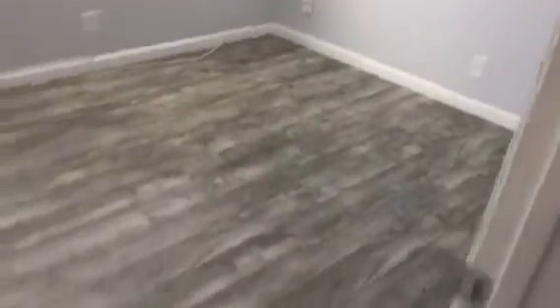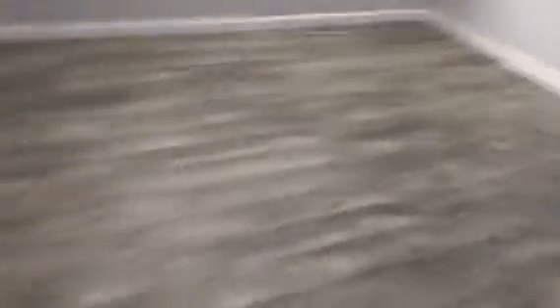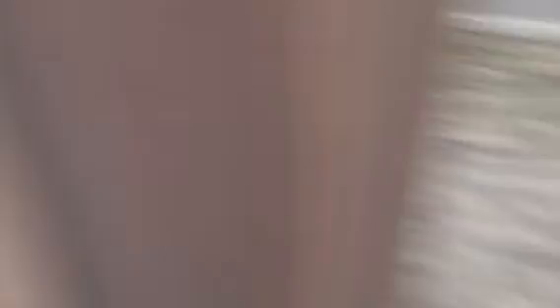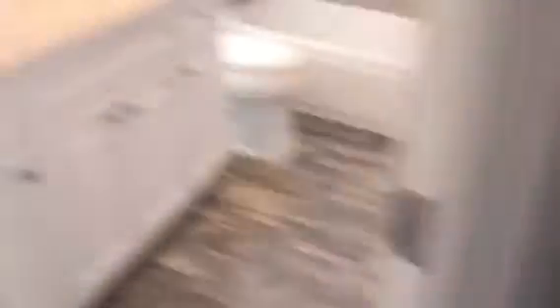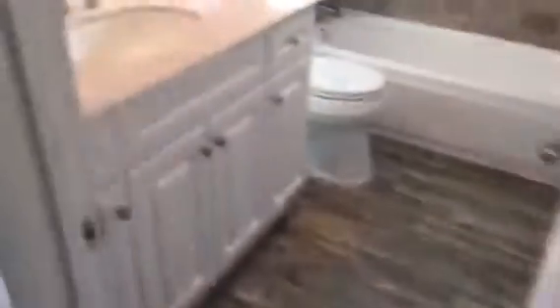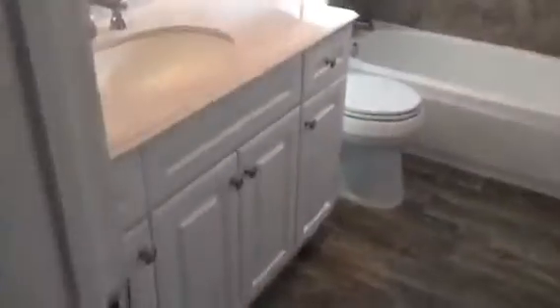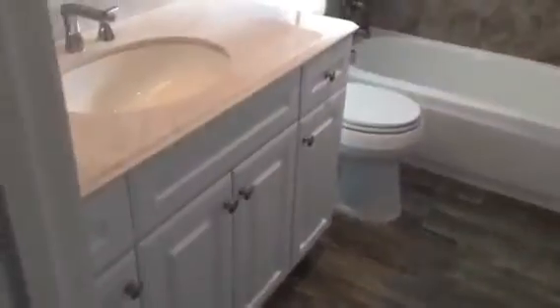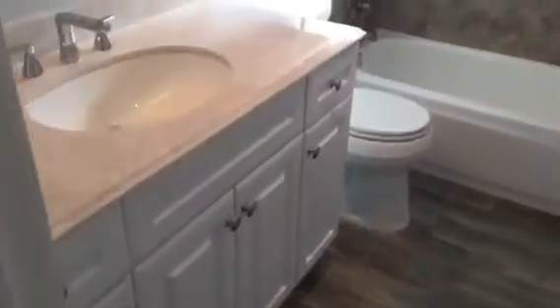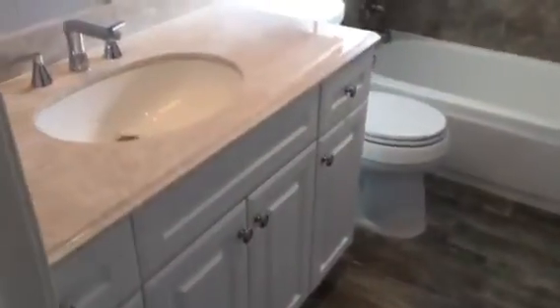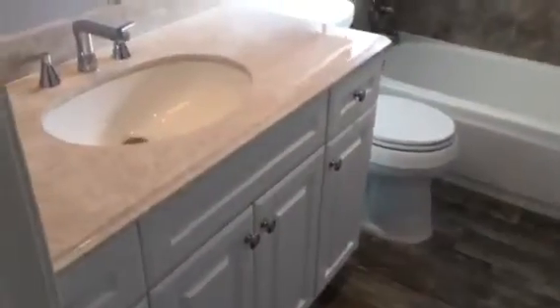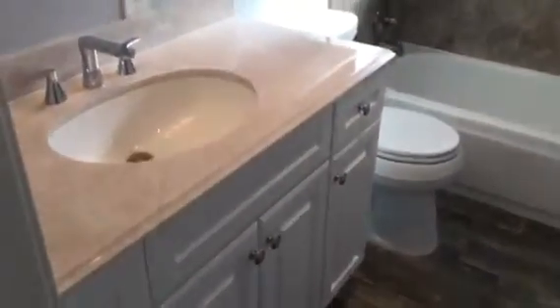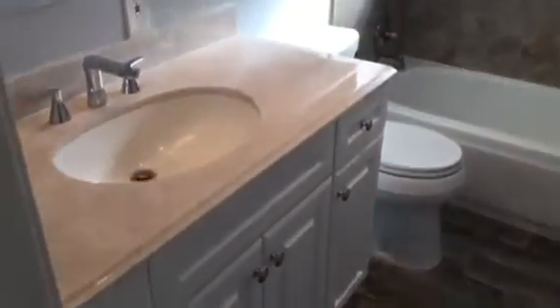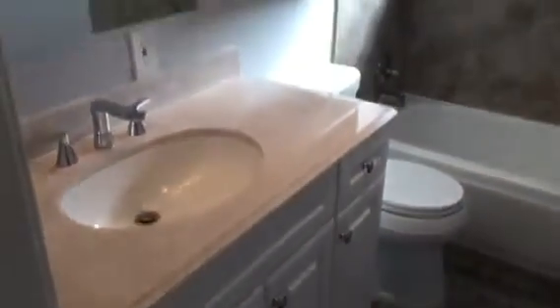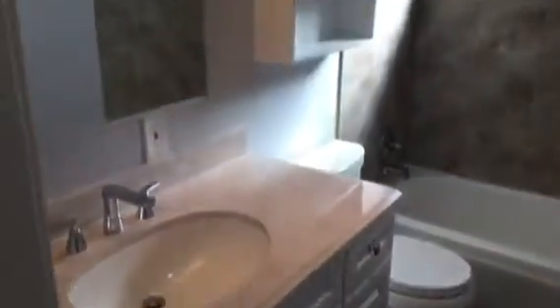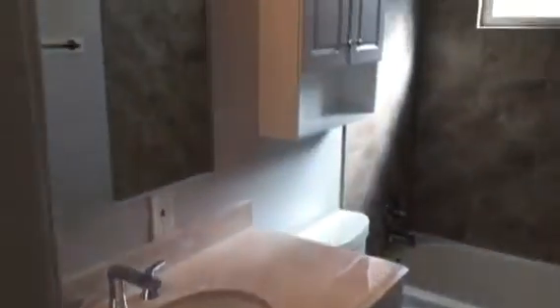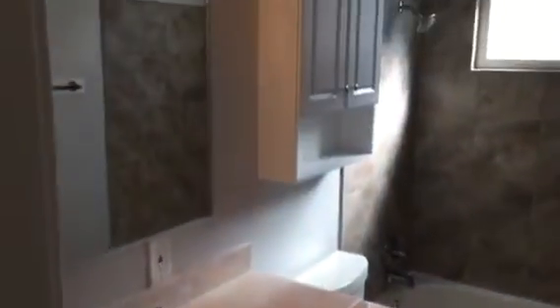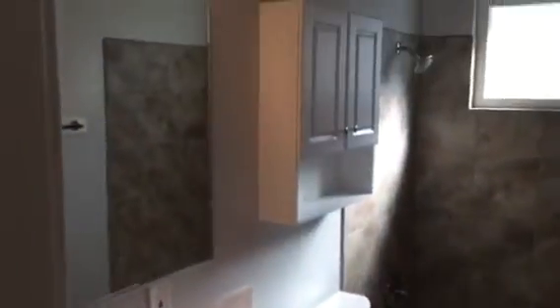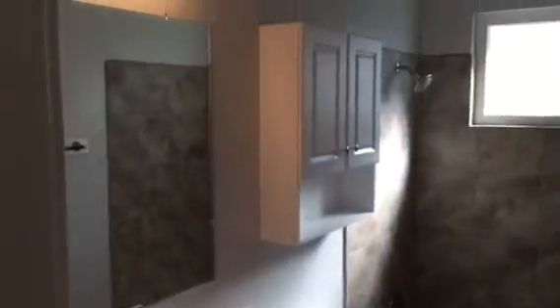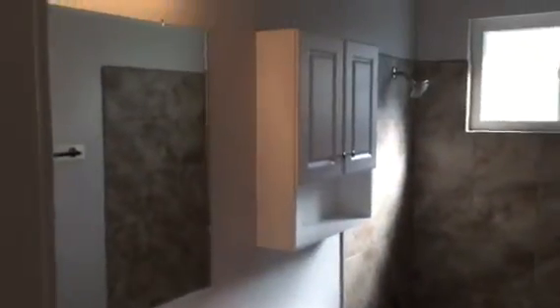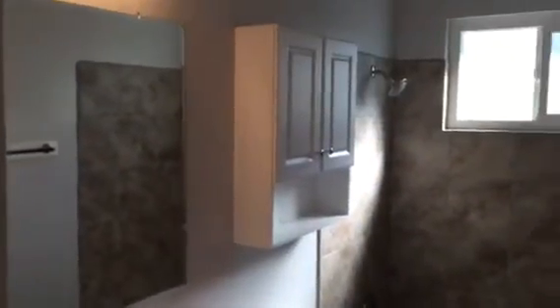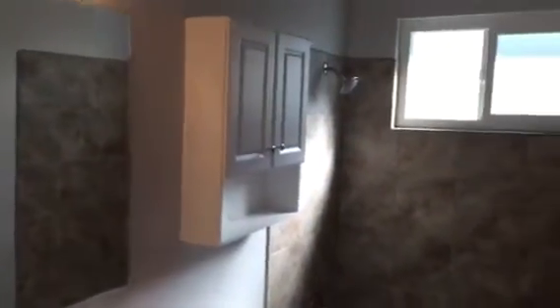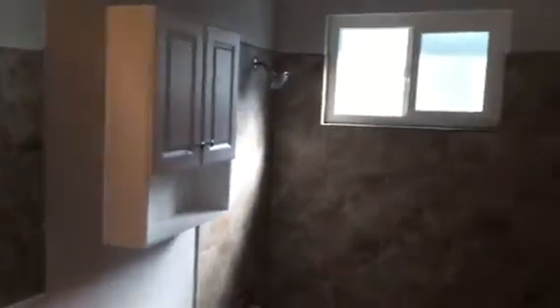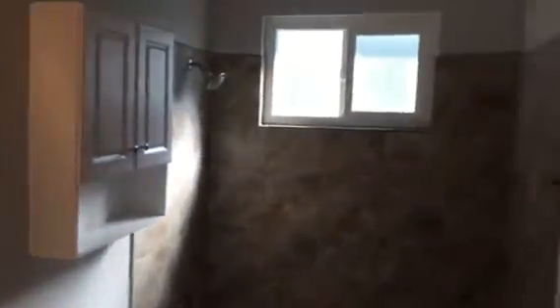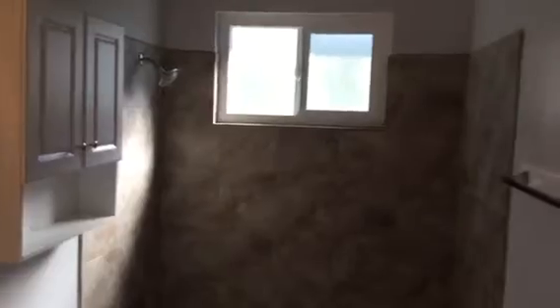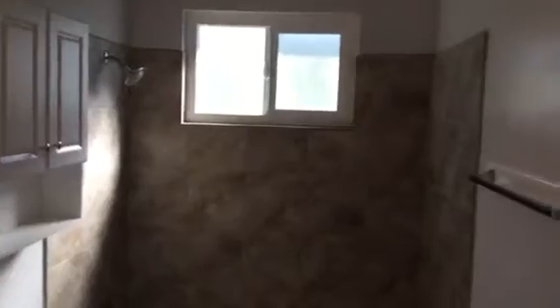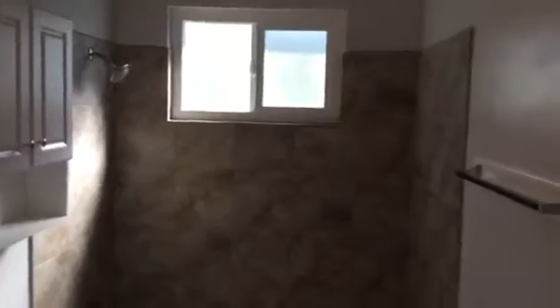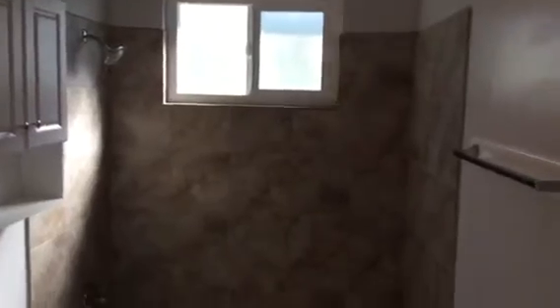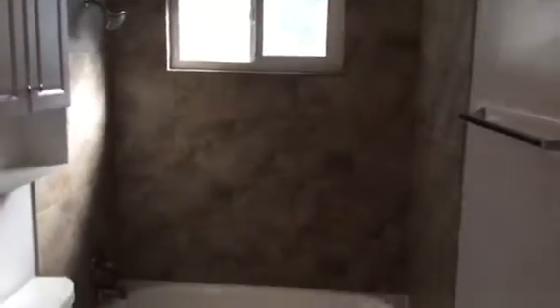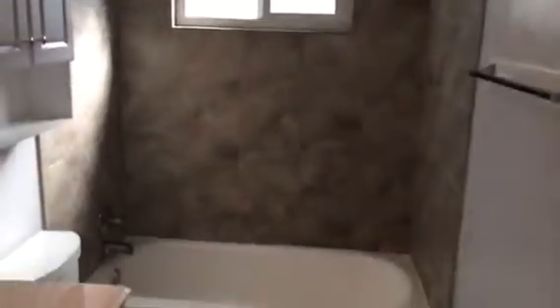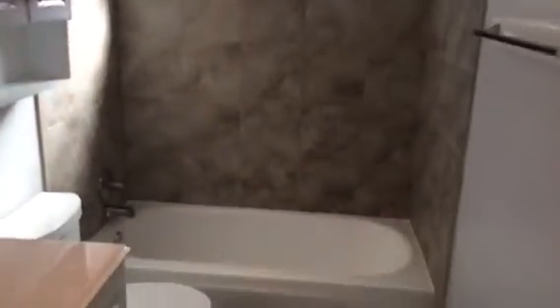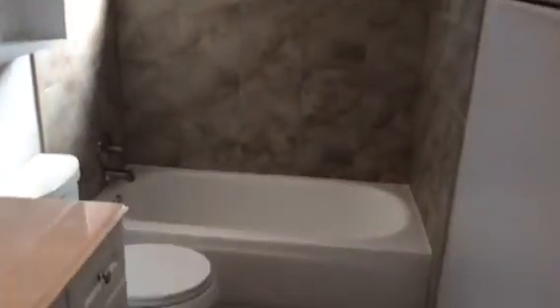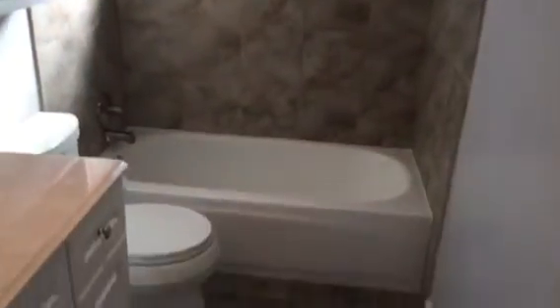And in the middle here, in the hallway, we have our bath. Full upgraded bathroom here.